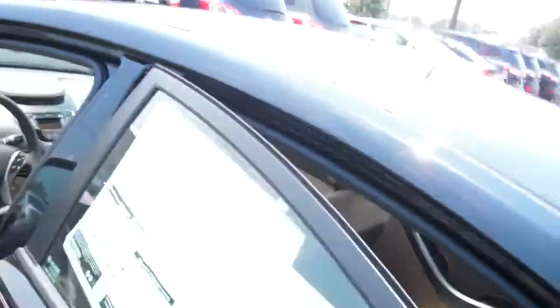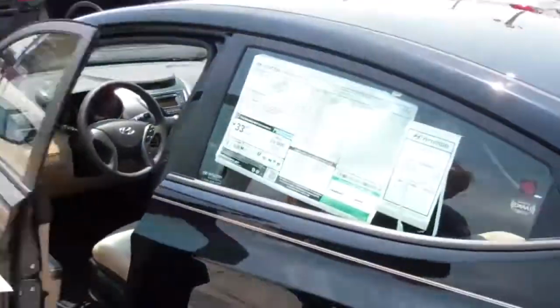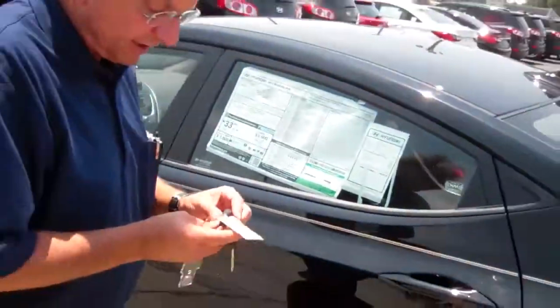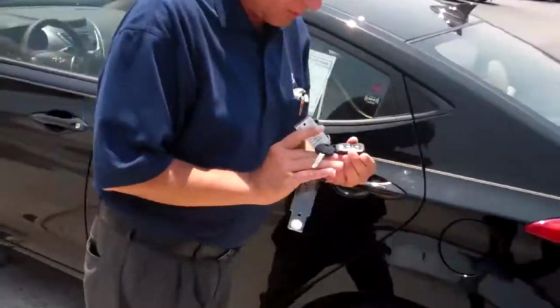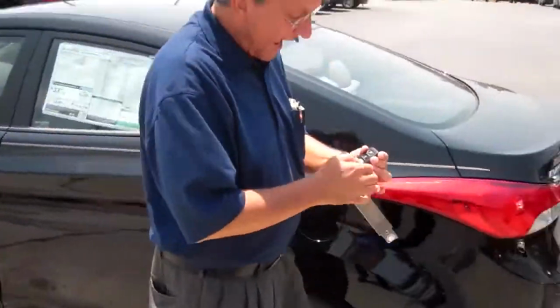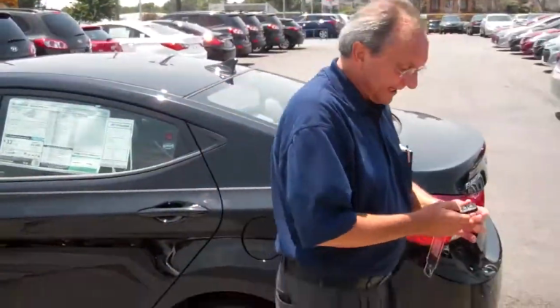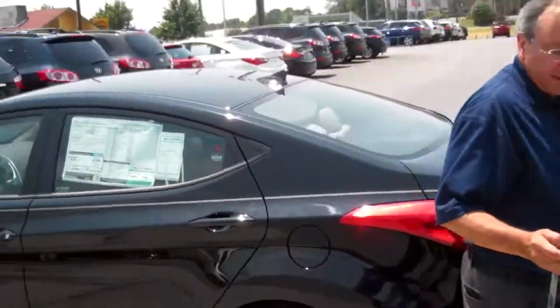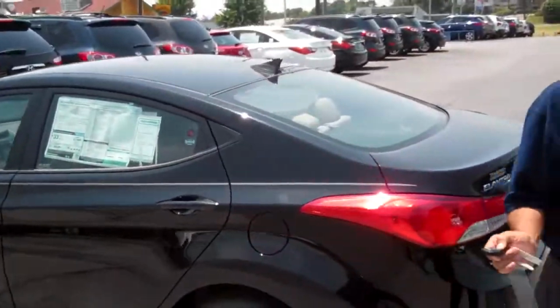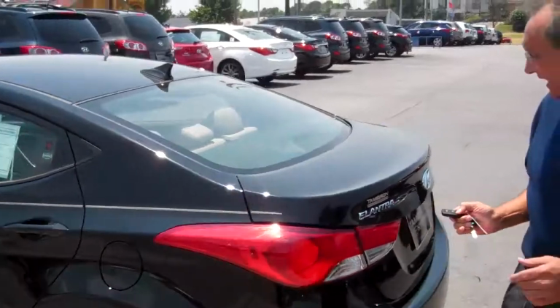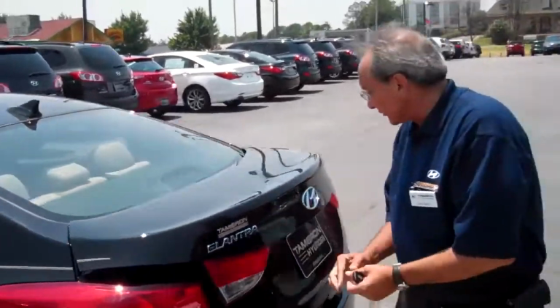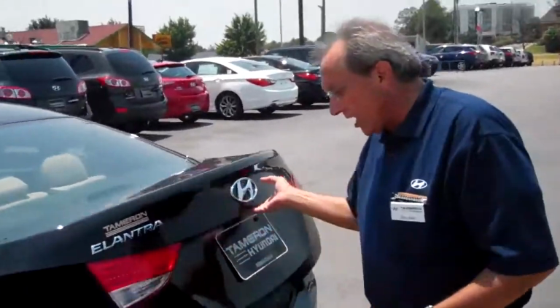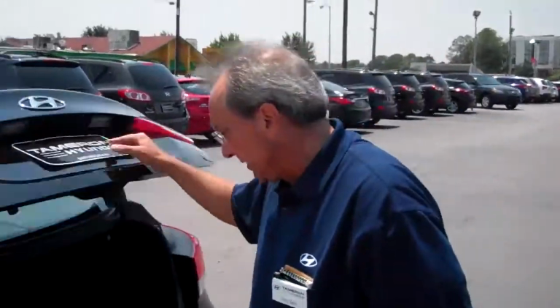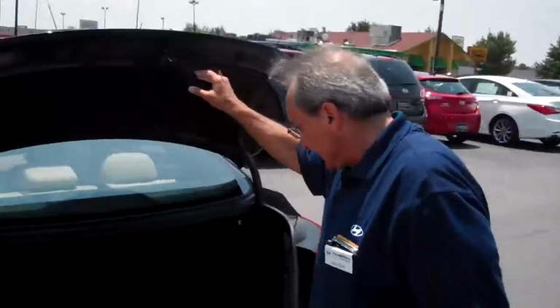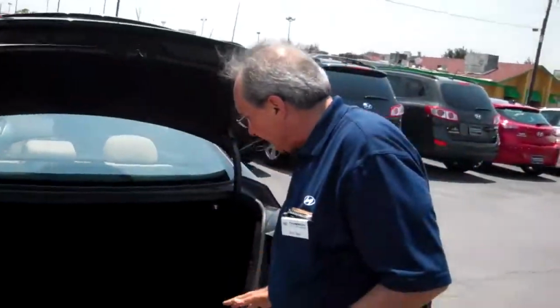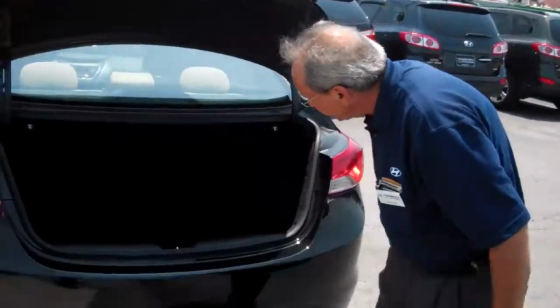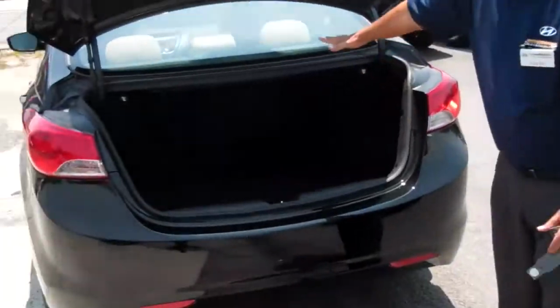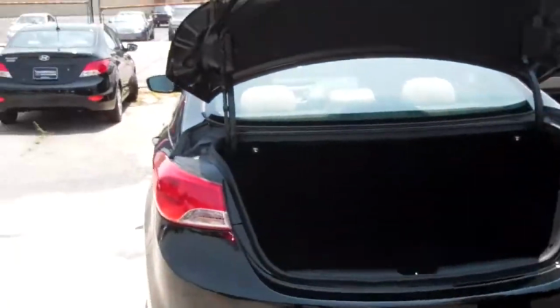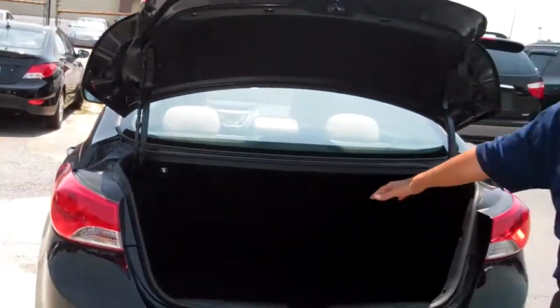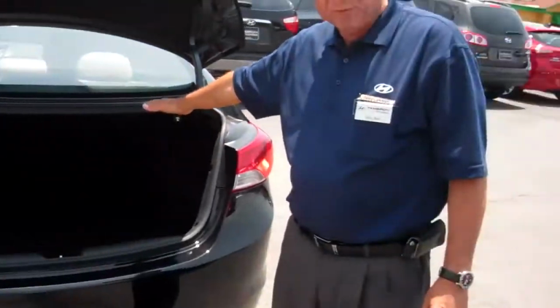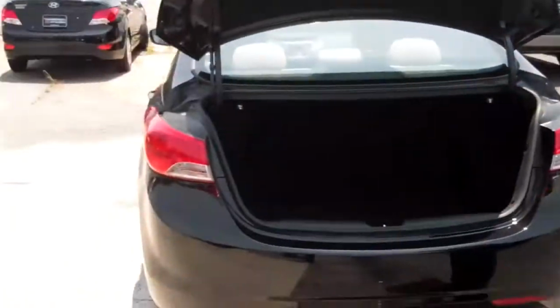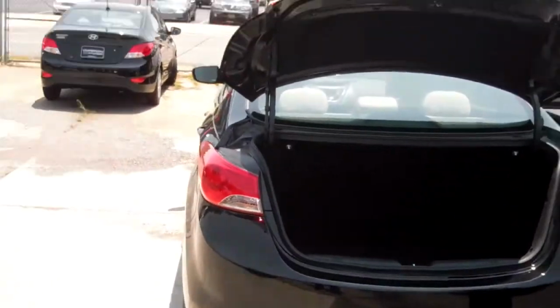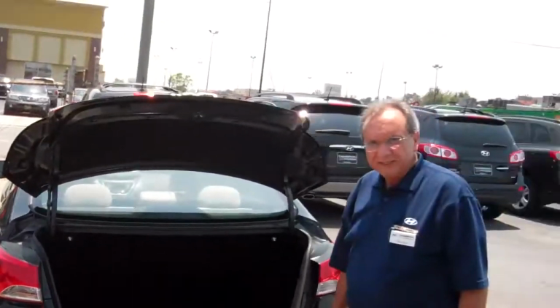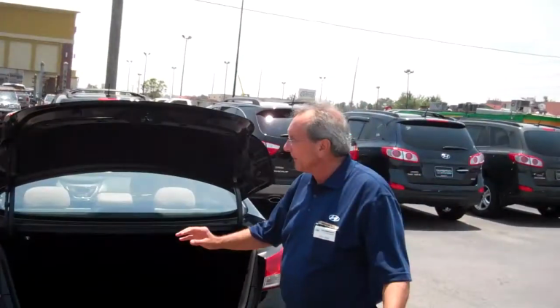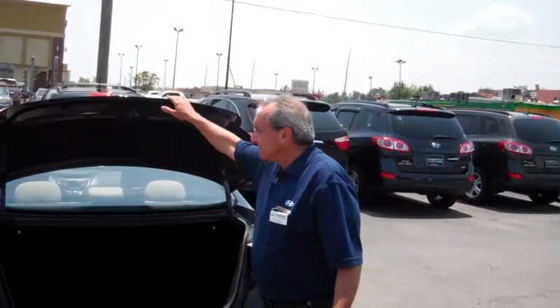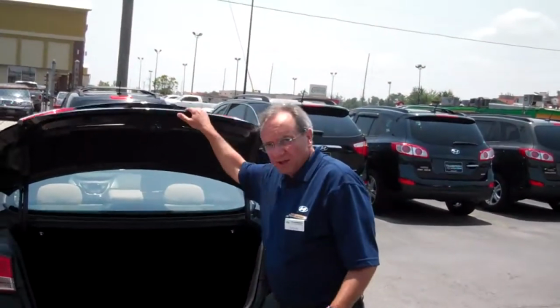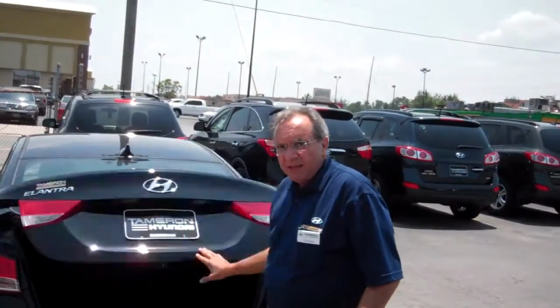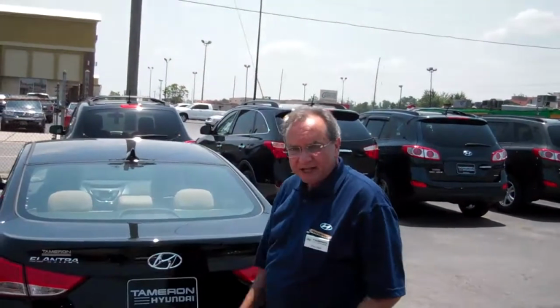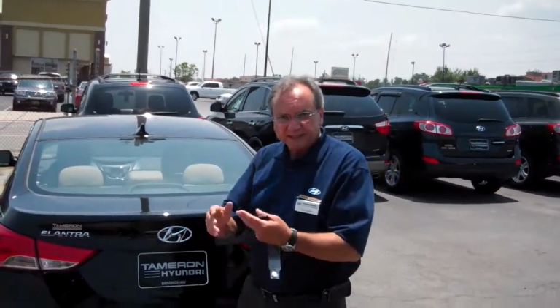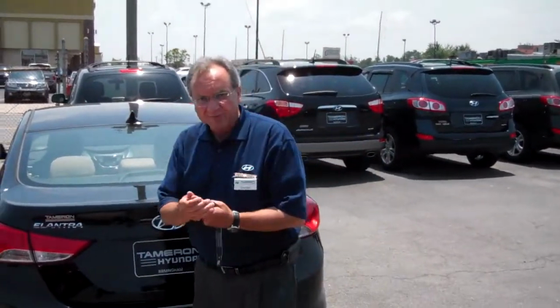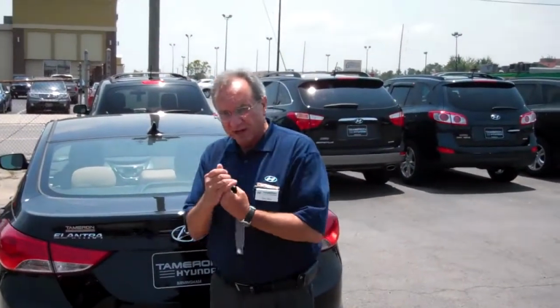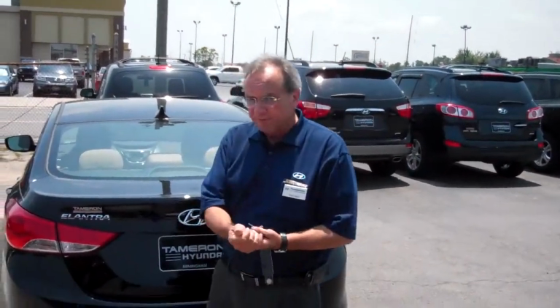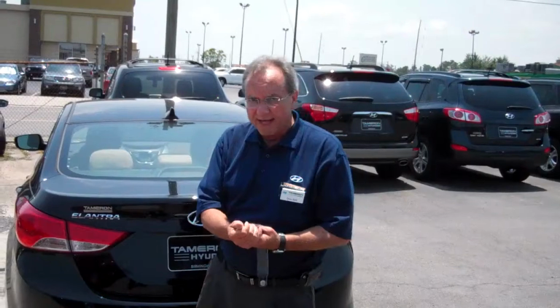Just in case you didn't remember, or maybe you hadn't seen it, just take a look at the trunk — very spacious. Of course the seats do fold forward, but this is your base model and it does have the carpeted floor mats.